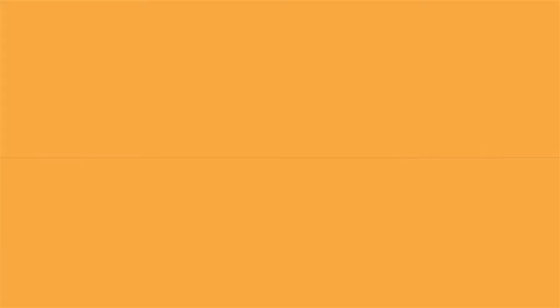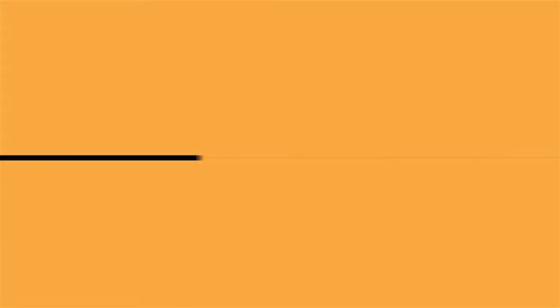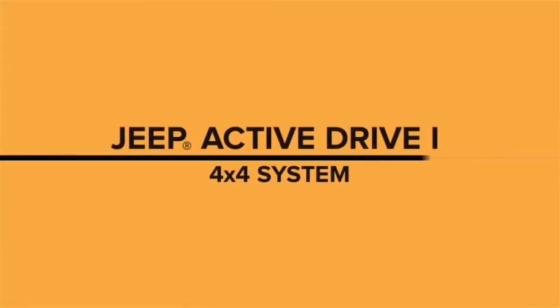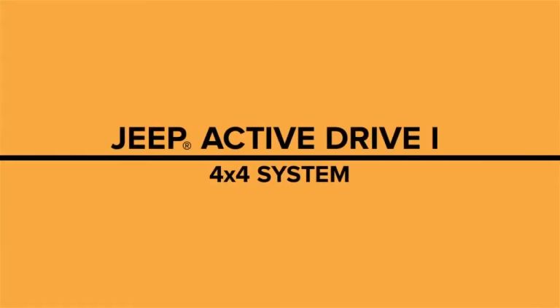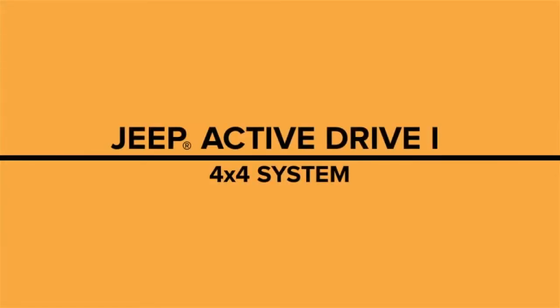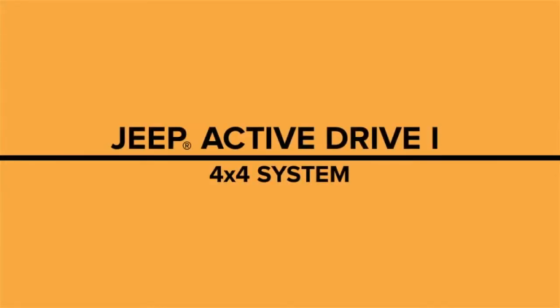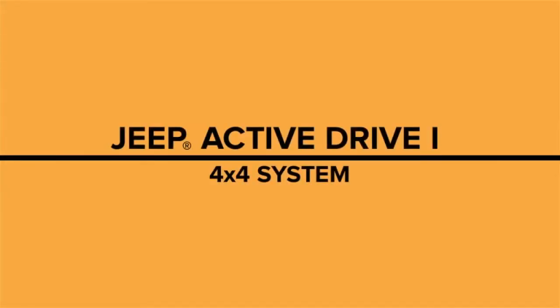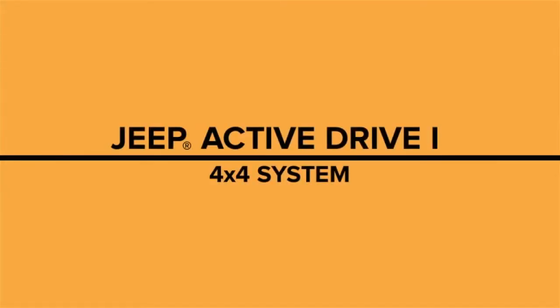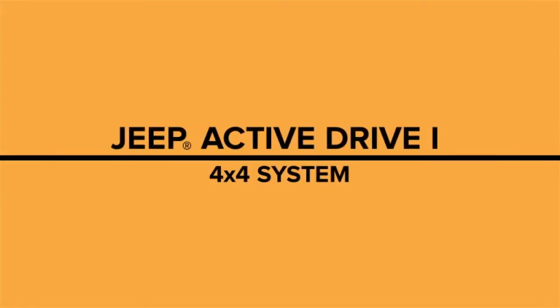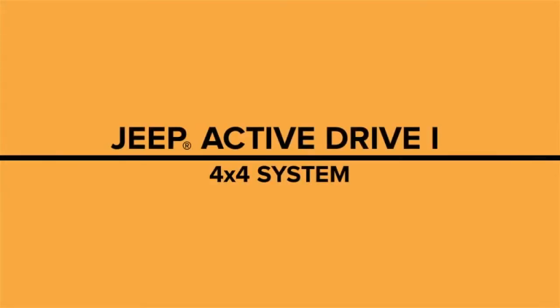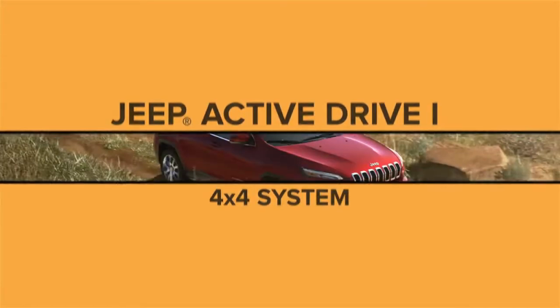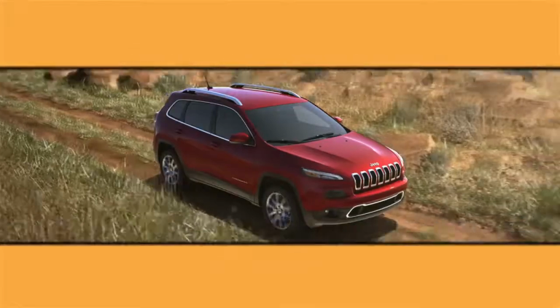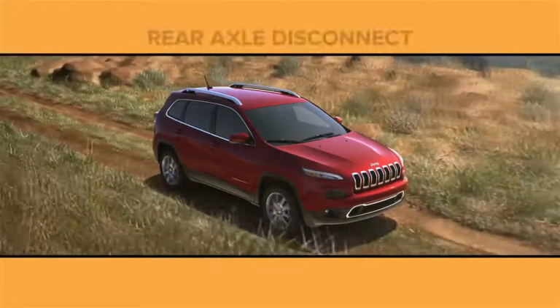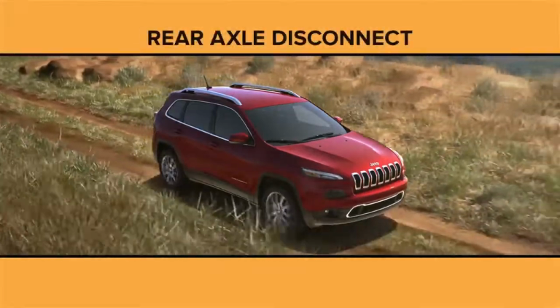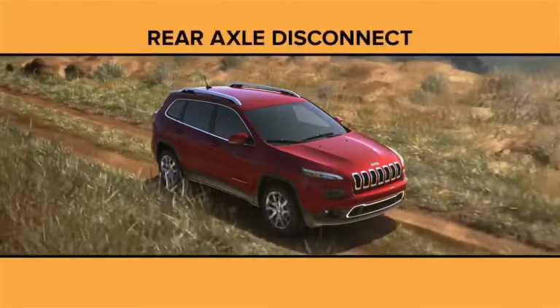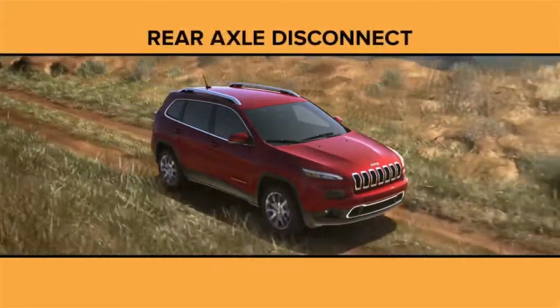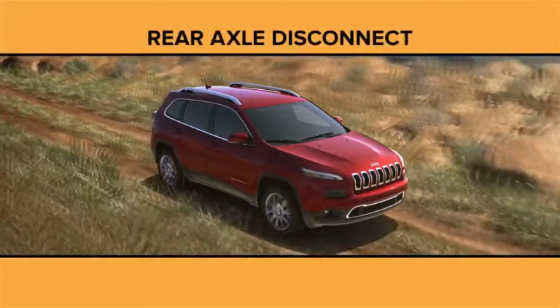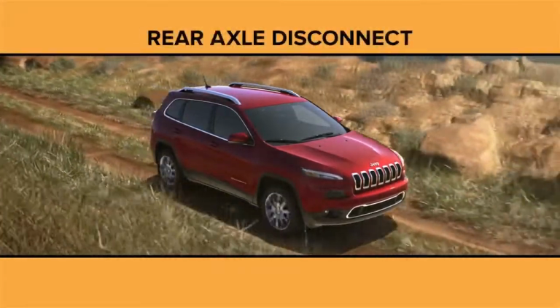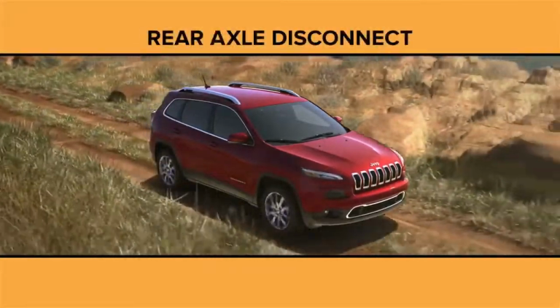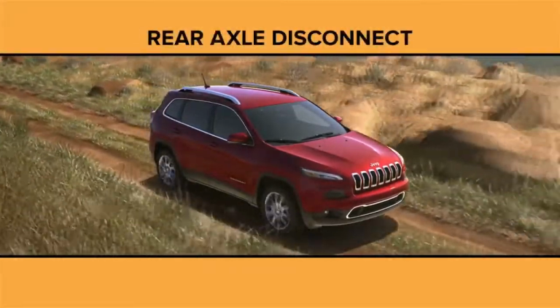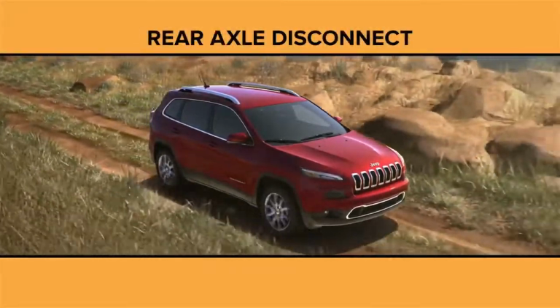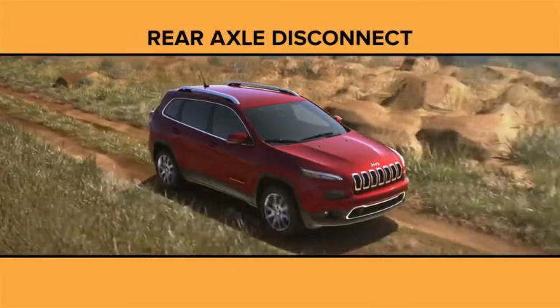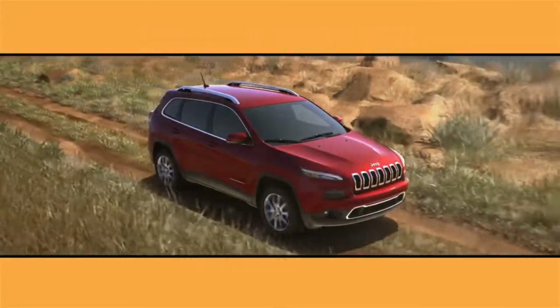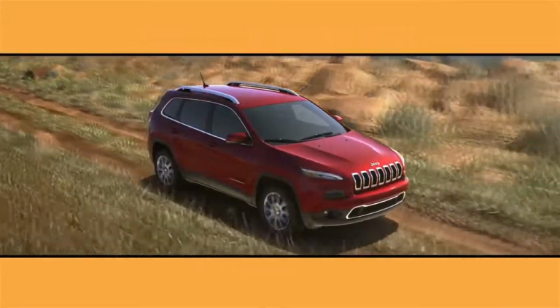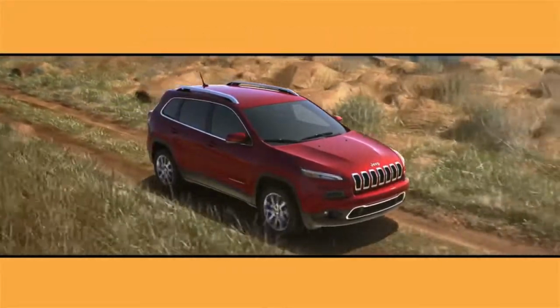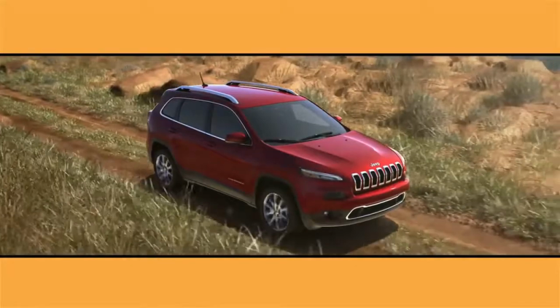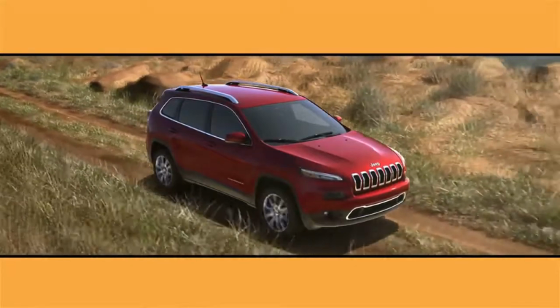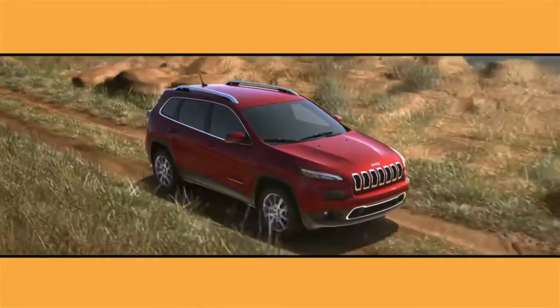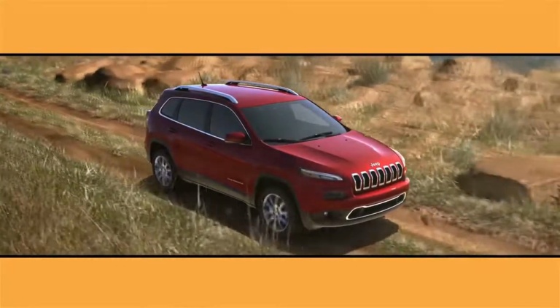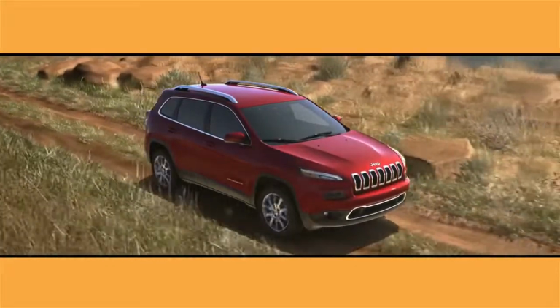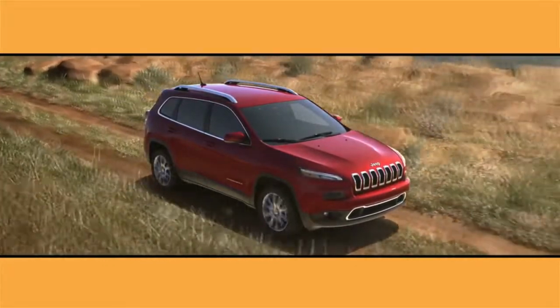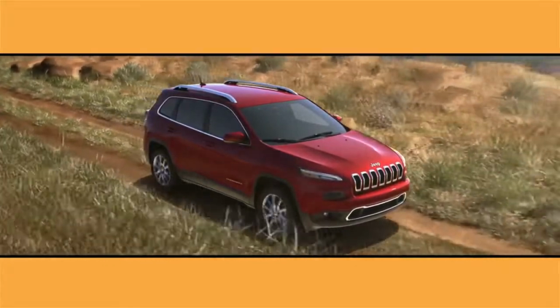Introducing the Jeep ActiveDrive1 4x4 system with disconnecting rear driveshaft and power transfer unit. This system is available on Sport, Latitude, and Limited models.